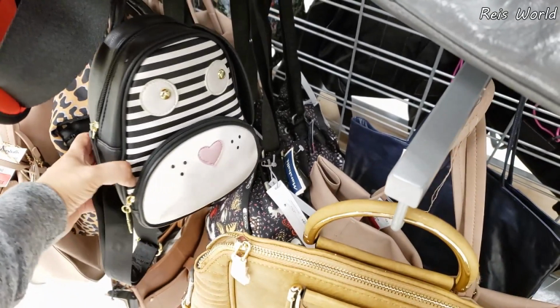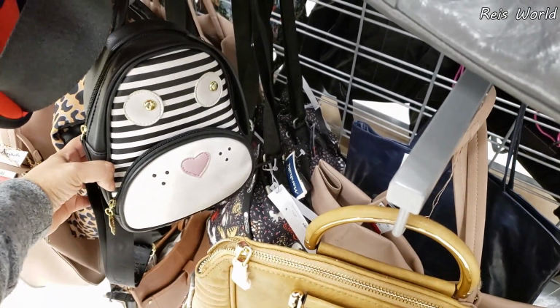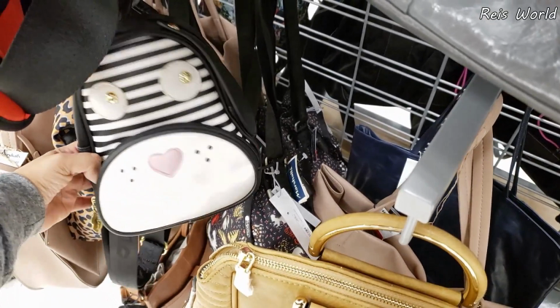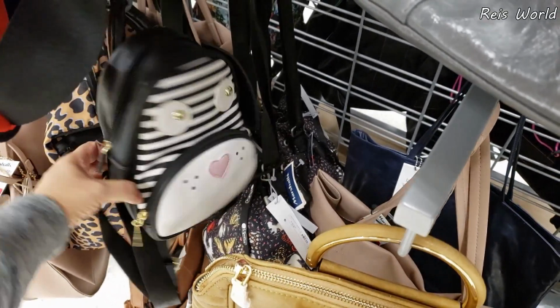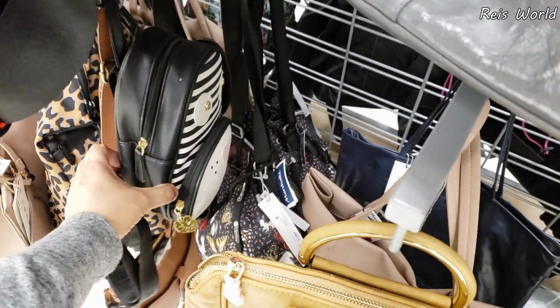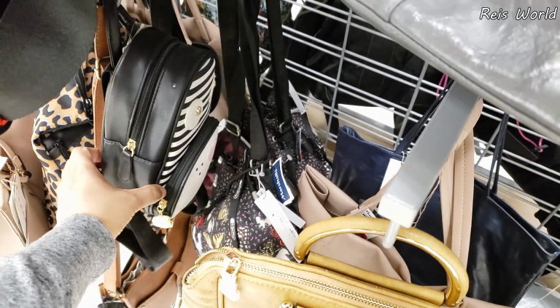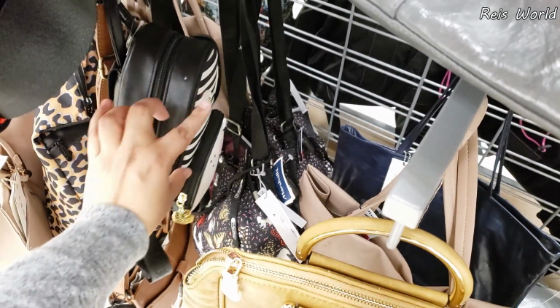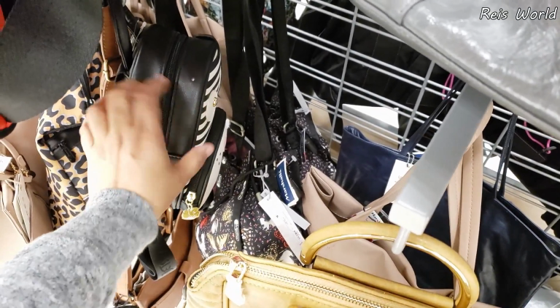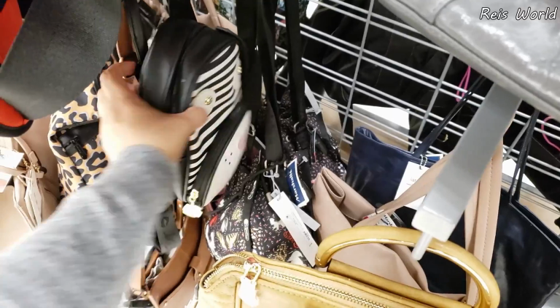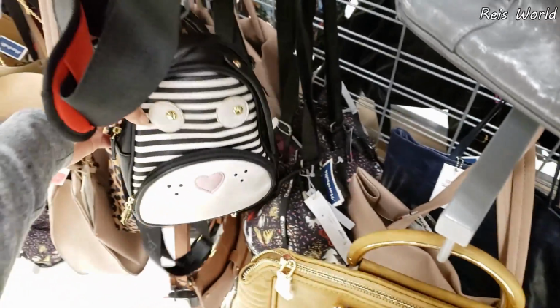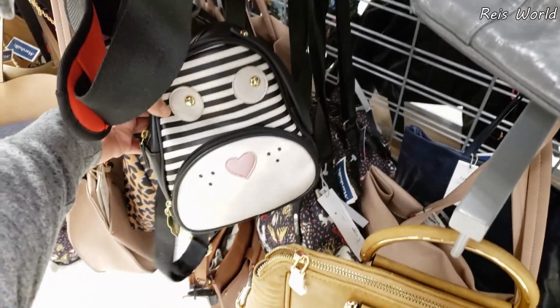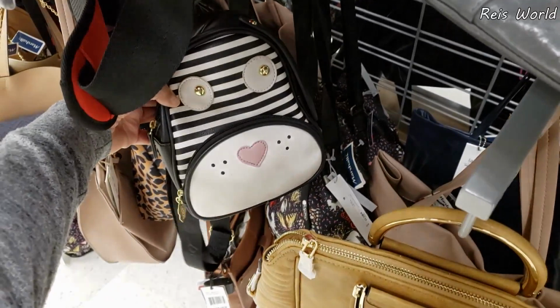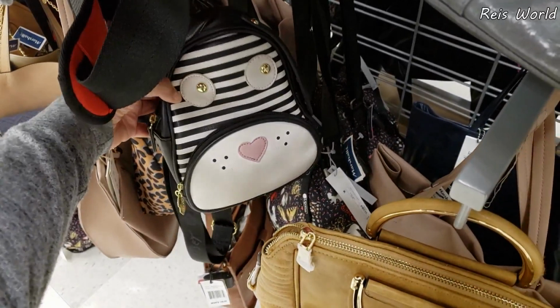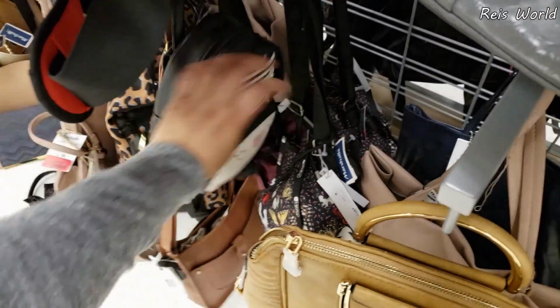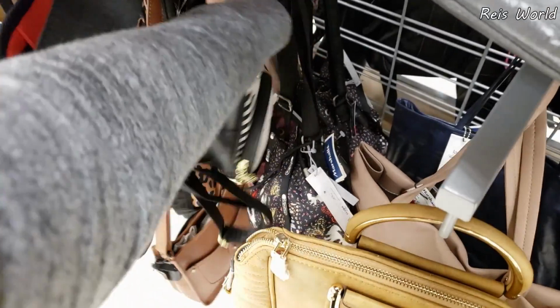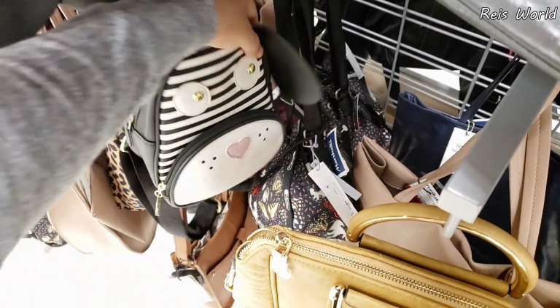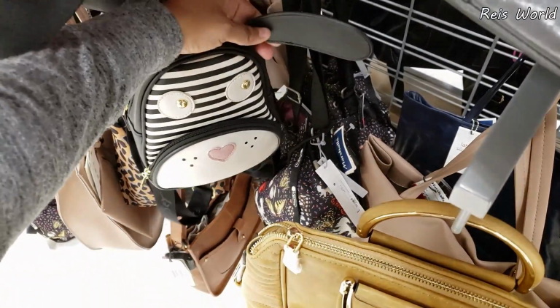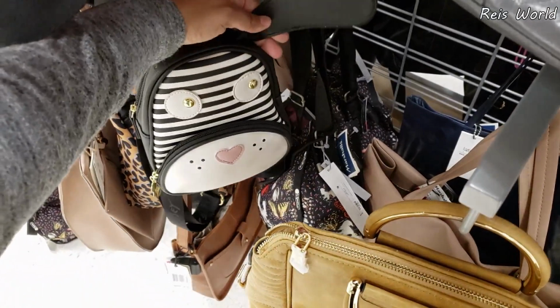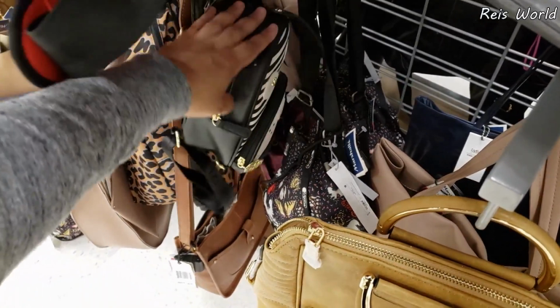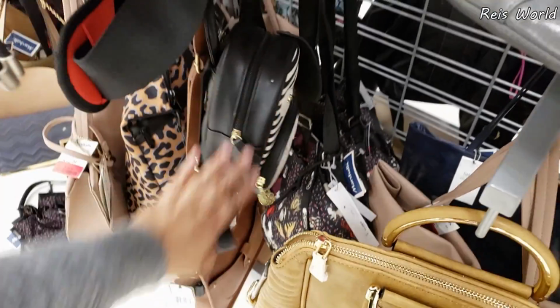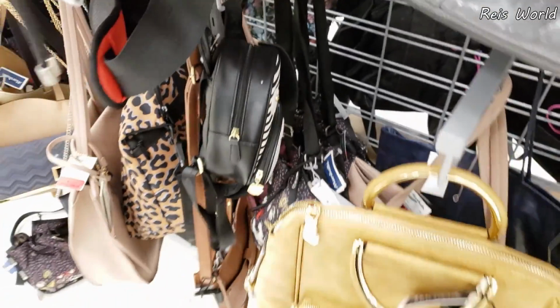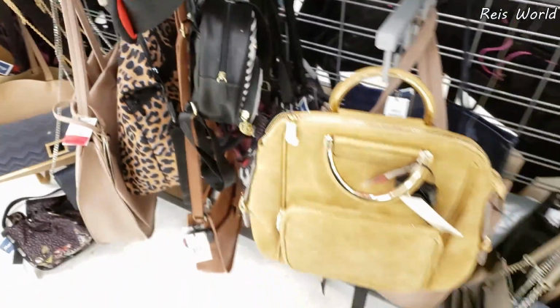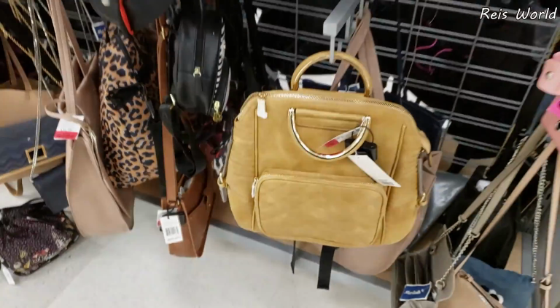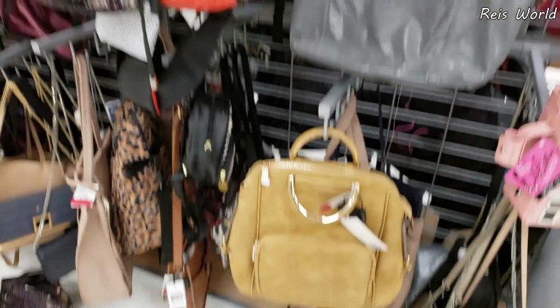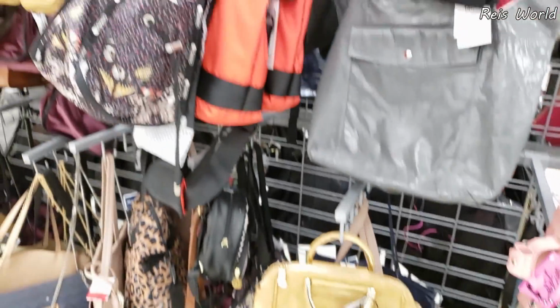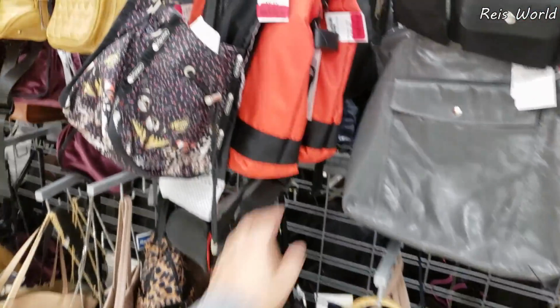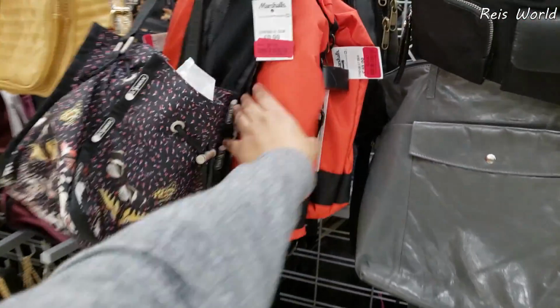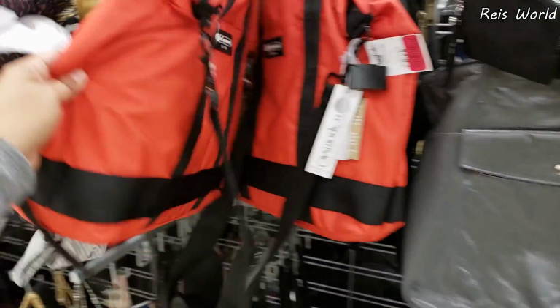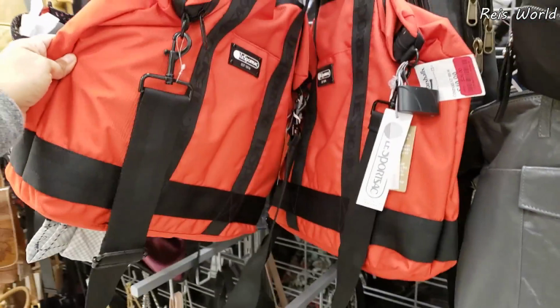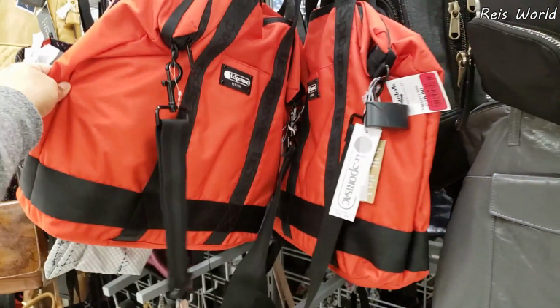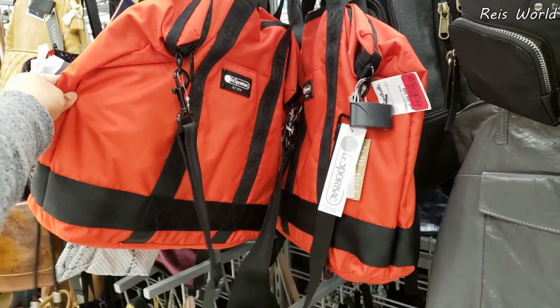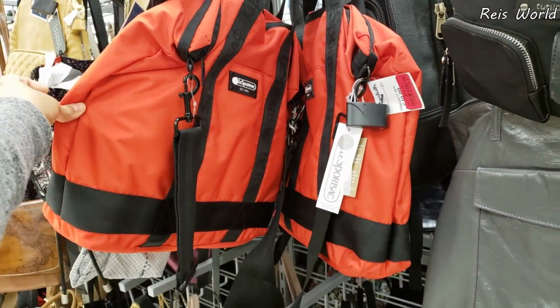Oh, look — a little doggy! I think he's missing an ear. It does have an ear — how funny. These are $6.